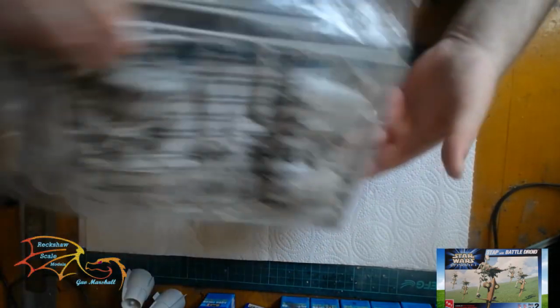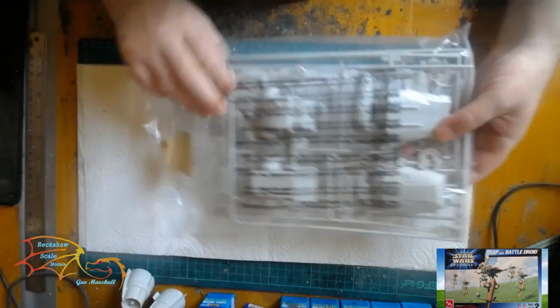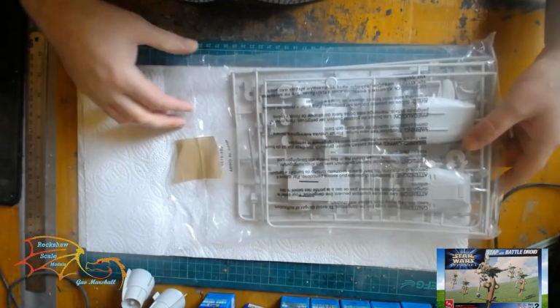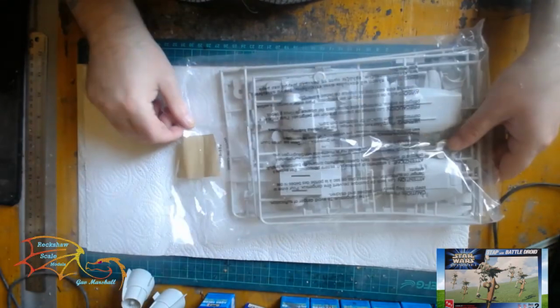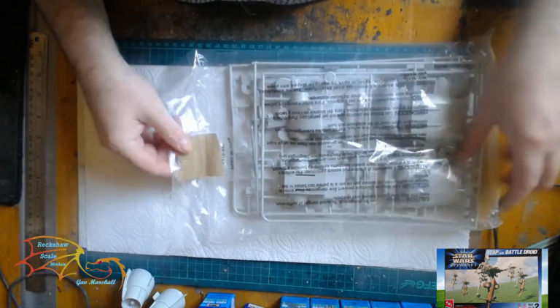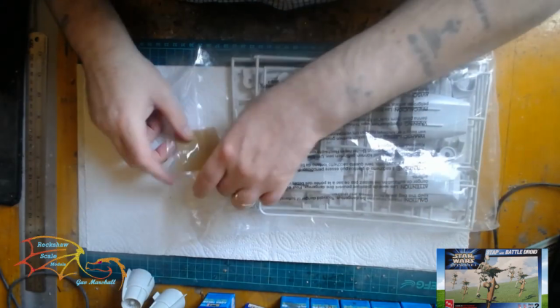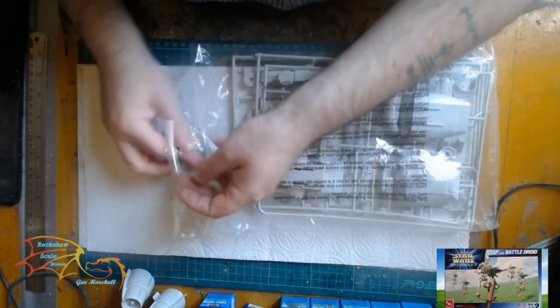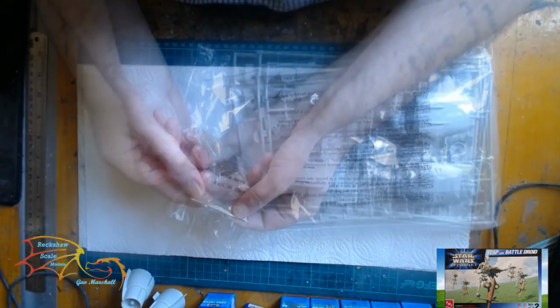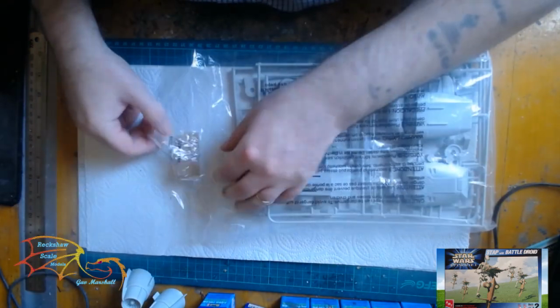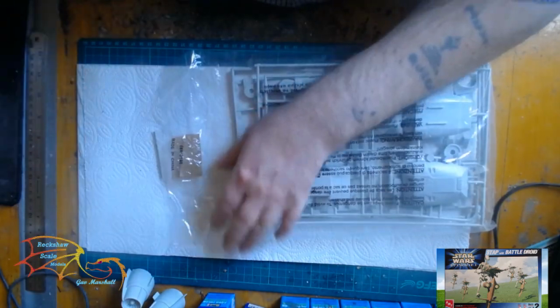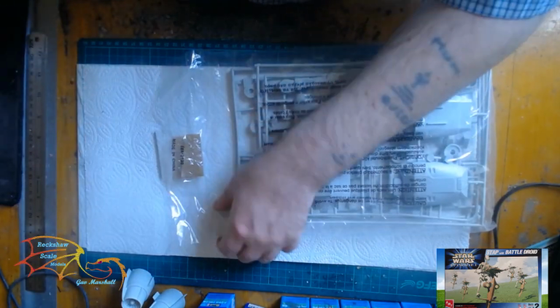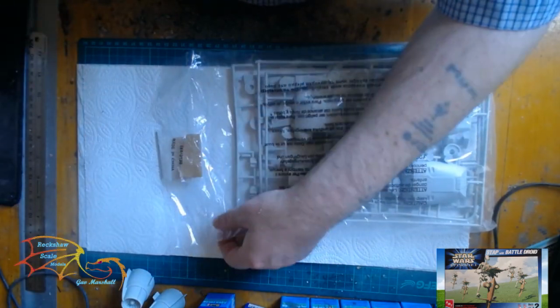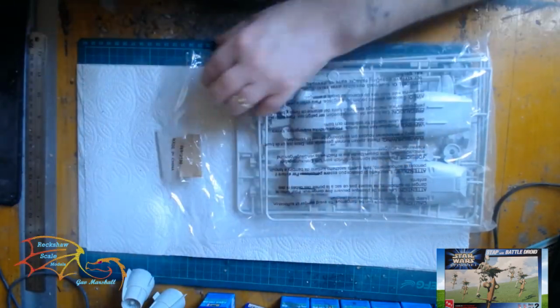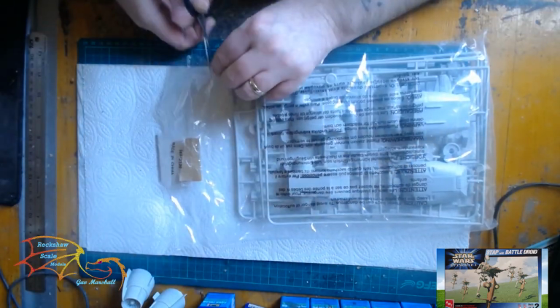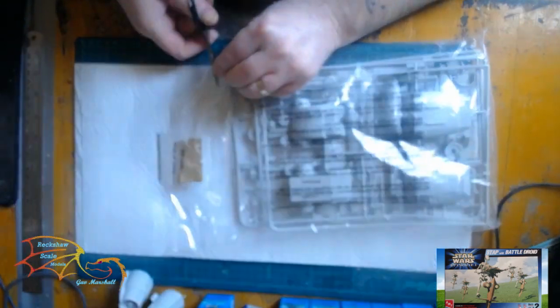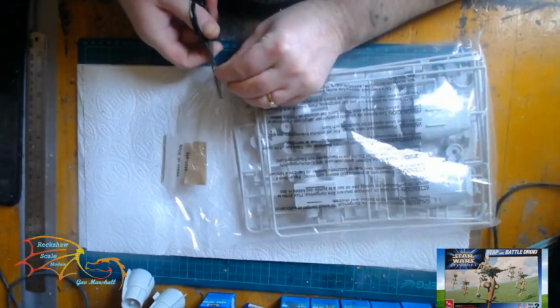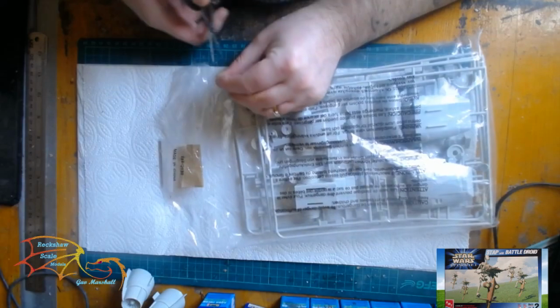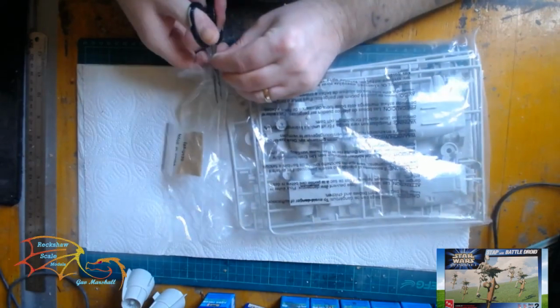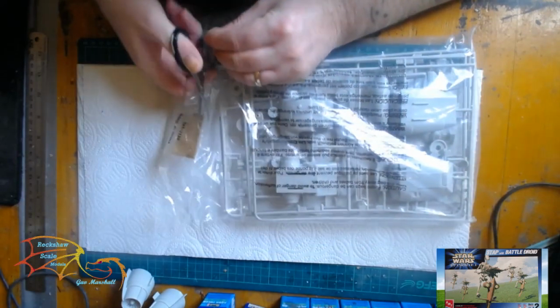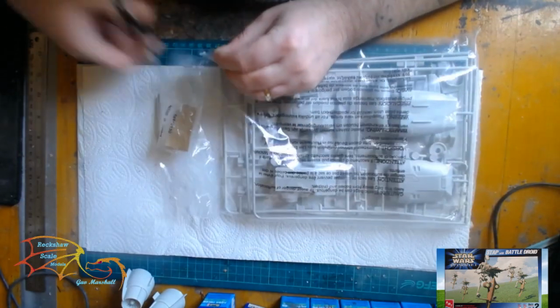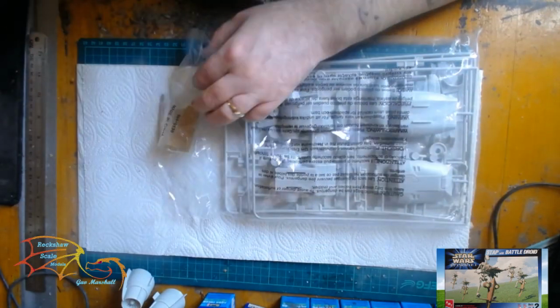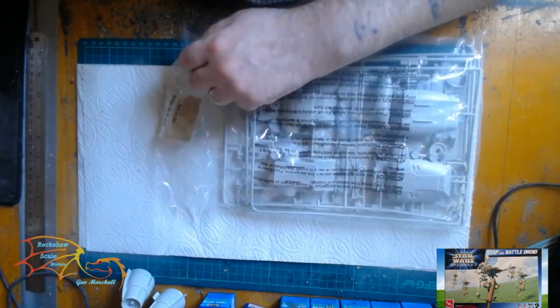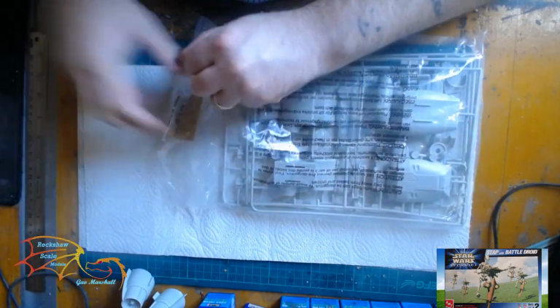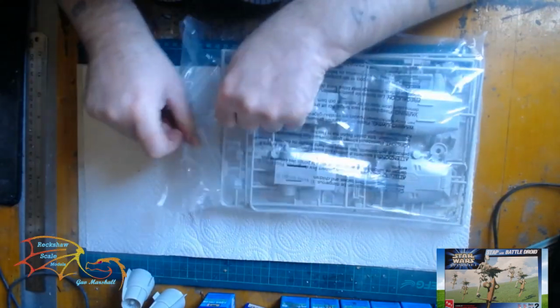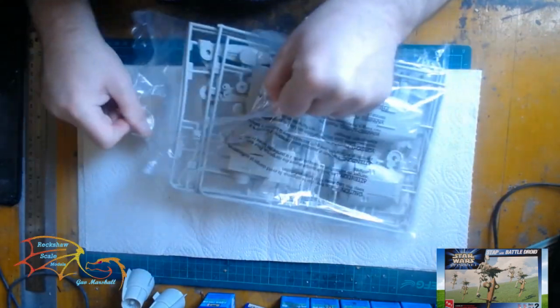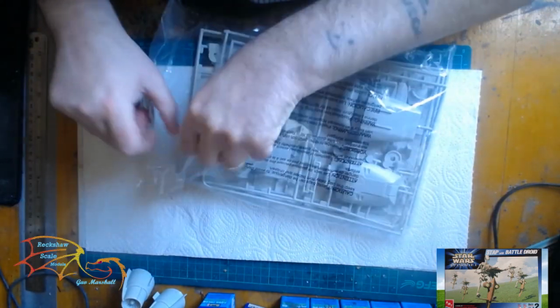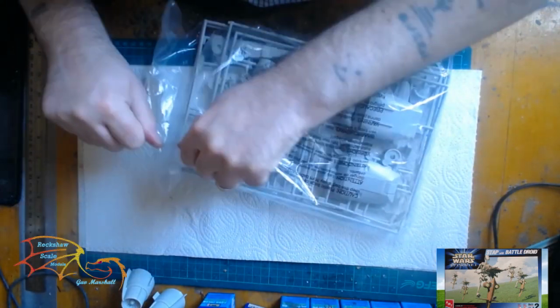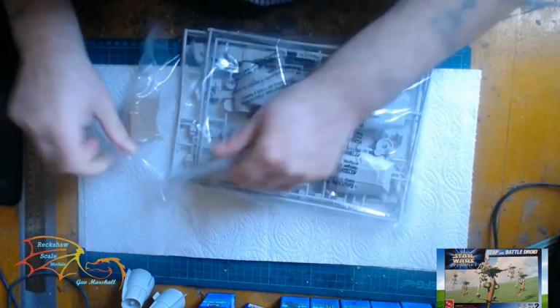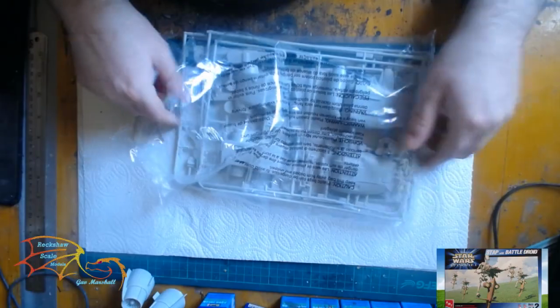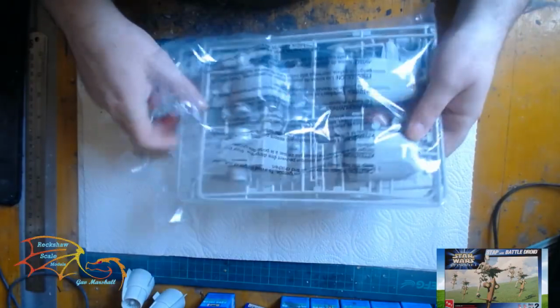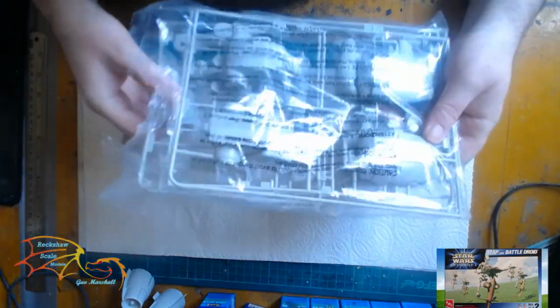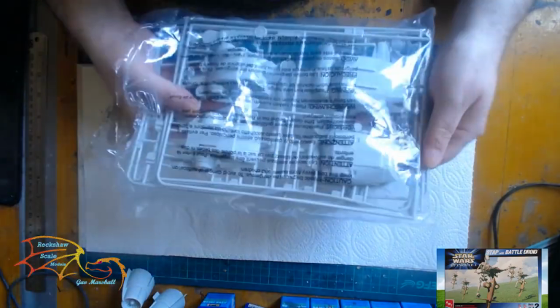The next bag I'll go through as well. There's a metal rod with this kit for the stand. Now I managed to lose mine — I think I threw it out with the bag, which I do from time to time. But there you go.